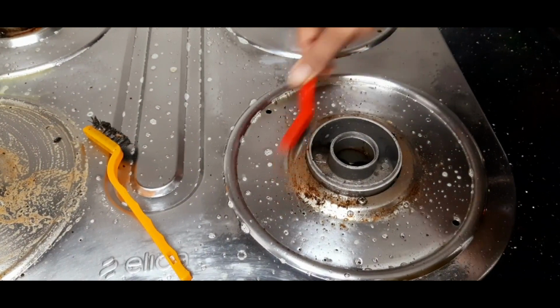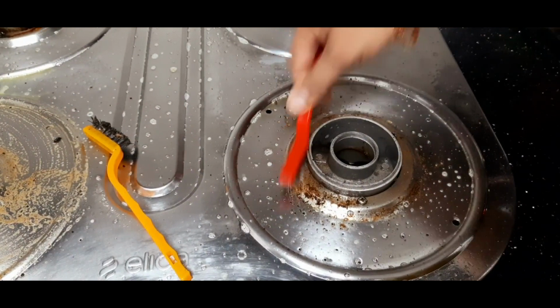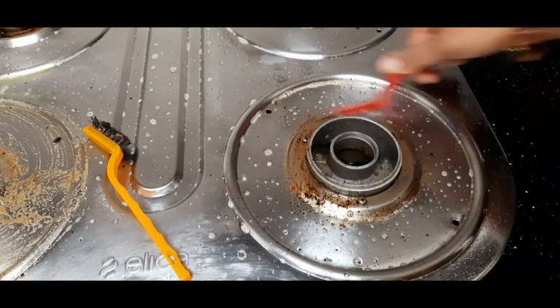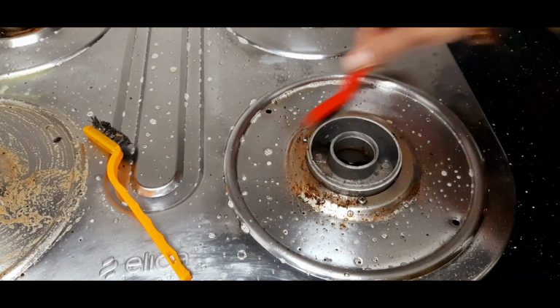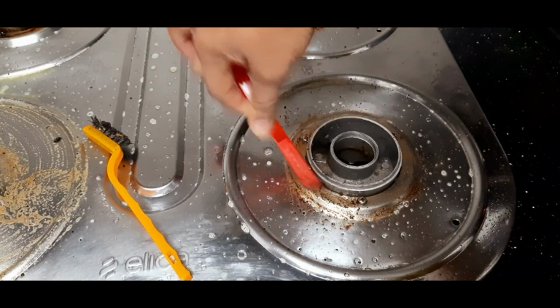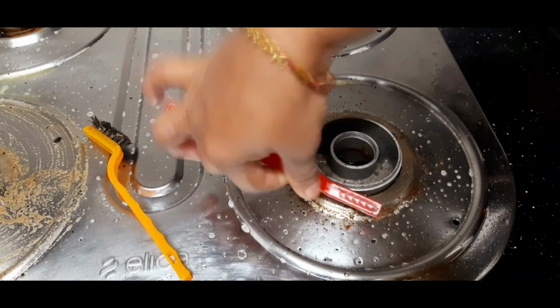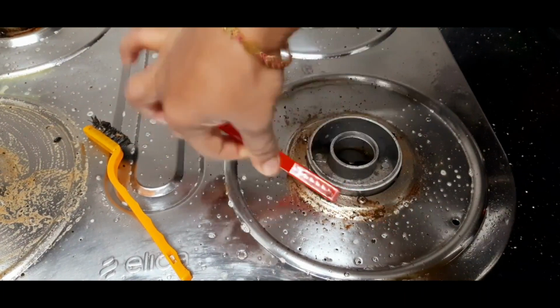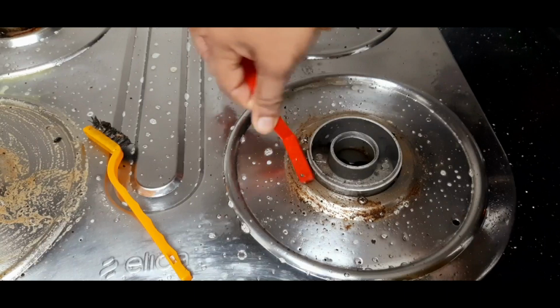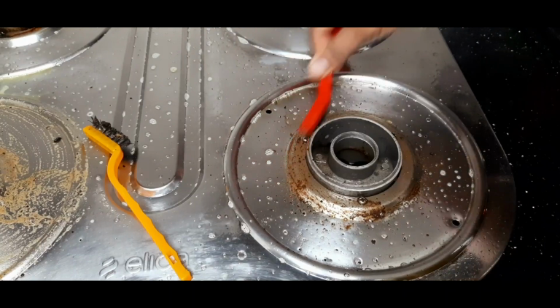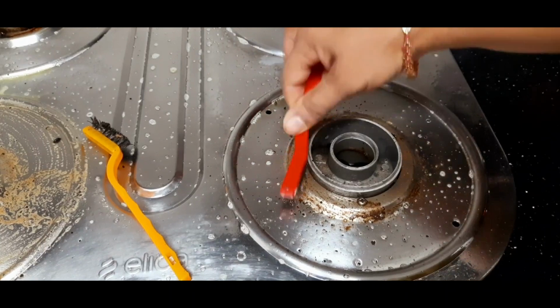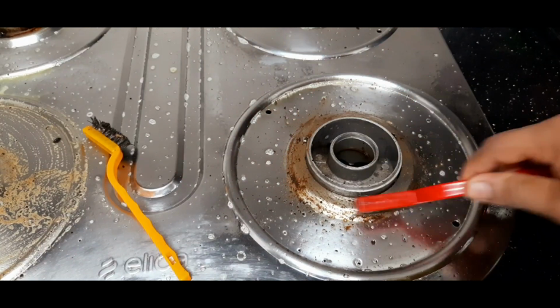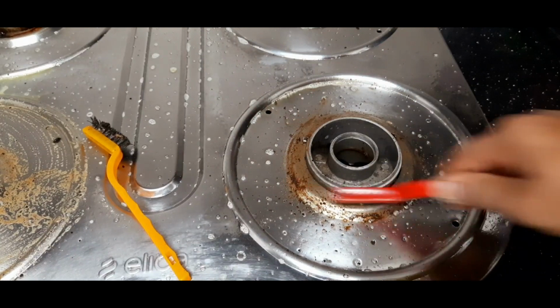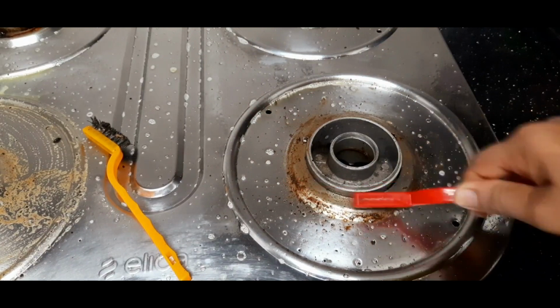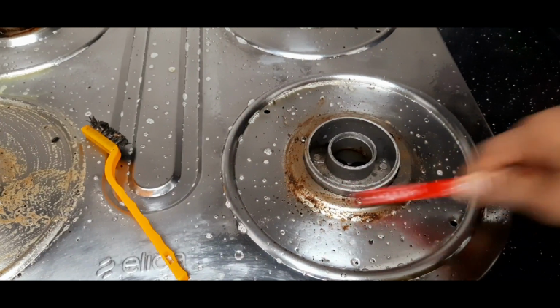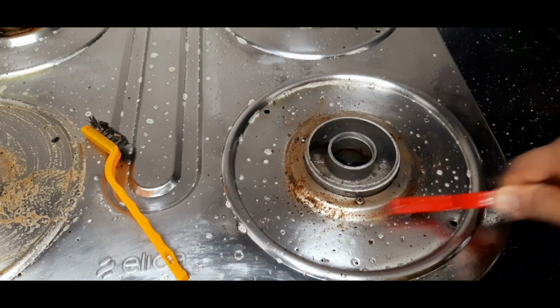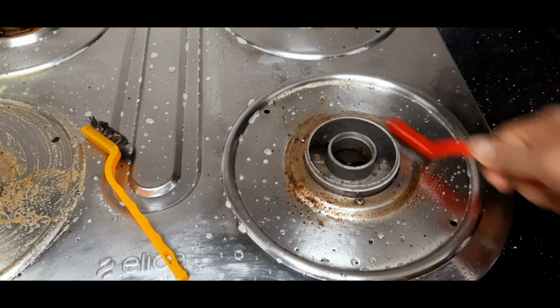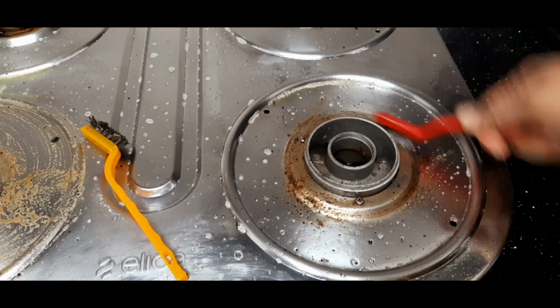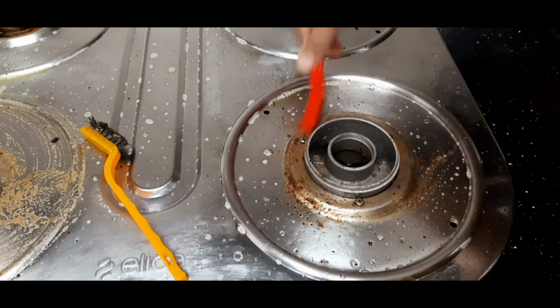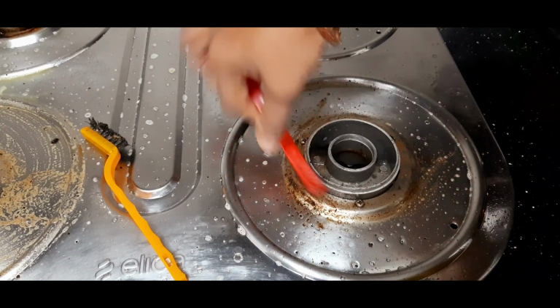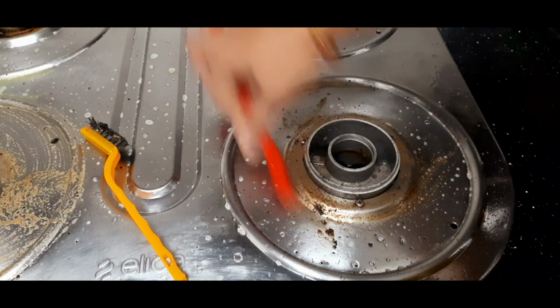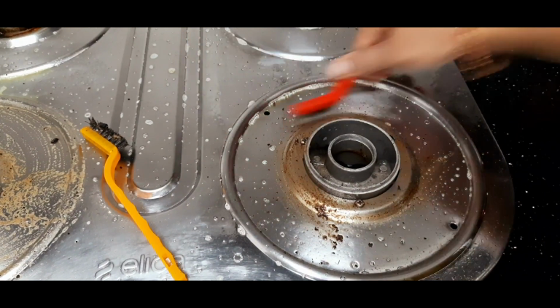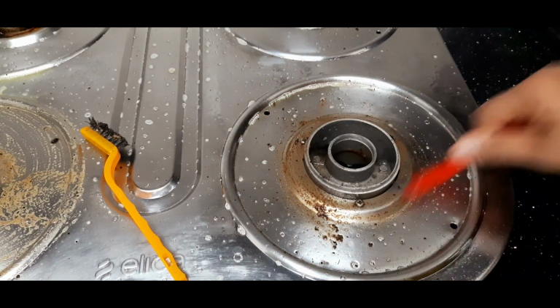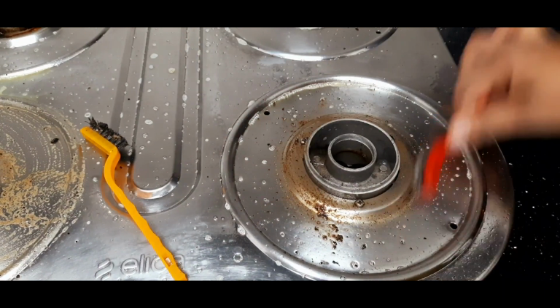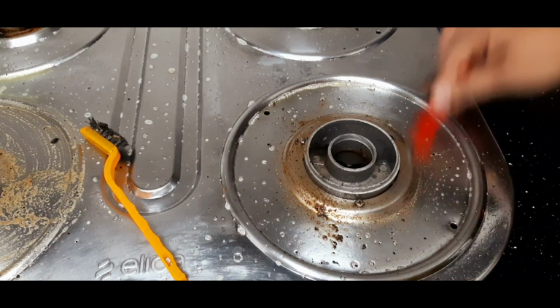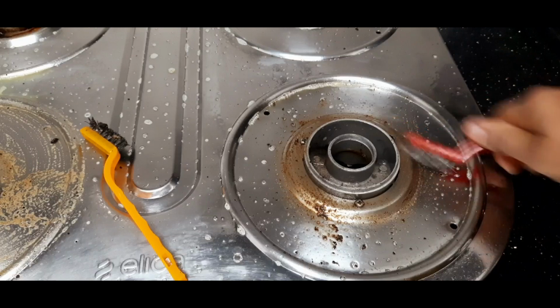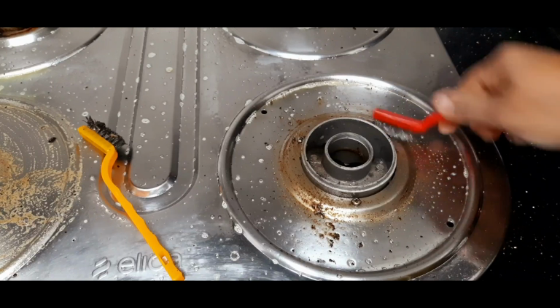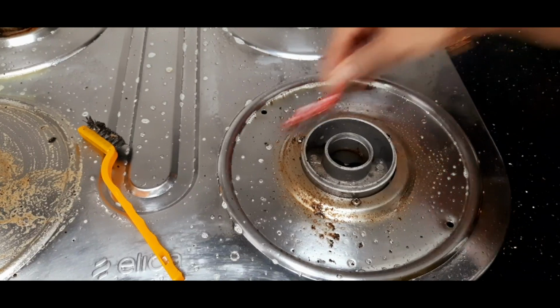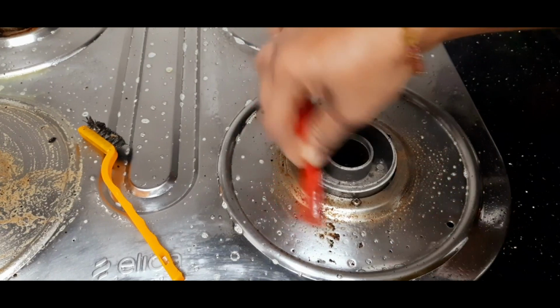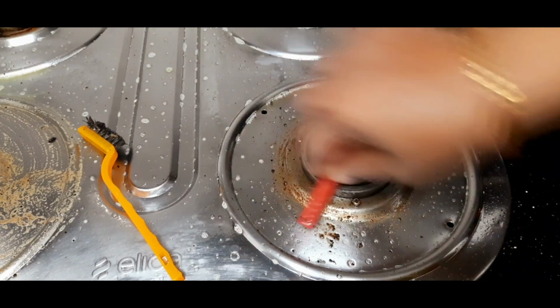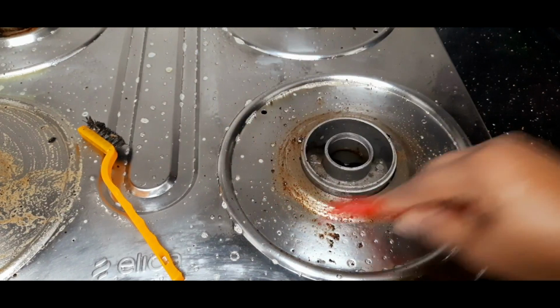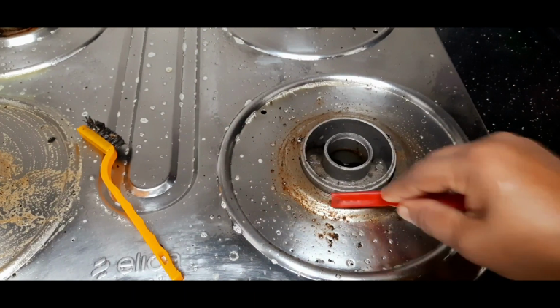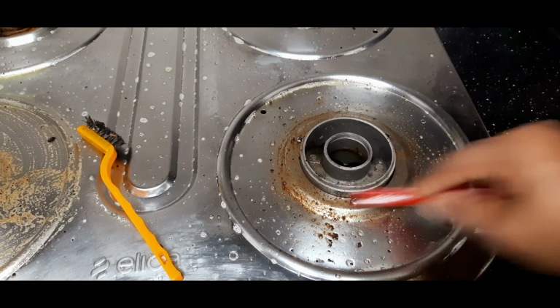I will clean the rings. Do not scrub the rings too hard — clean them gently.